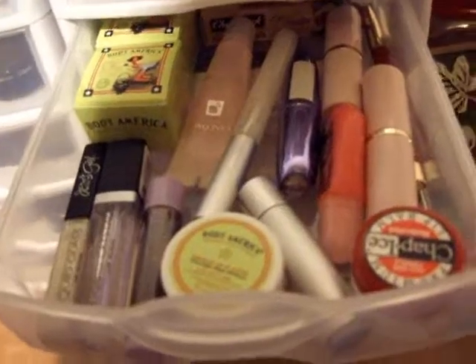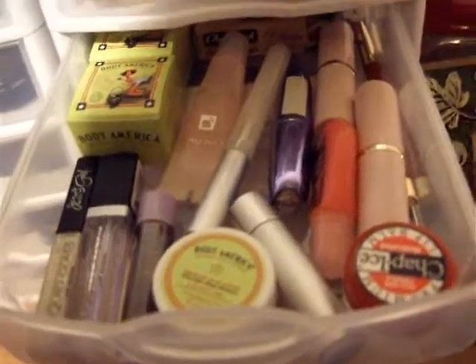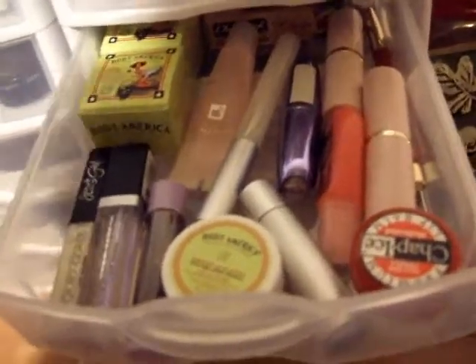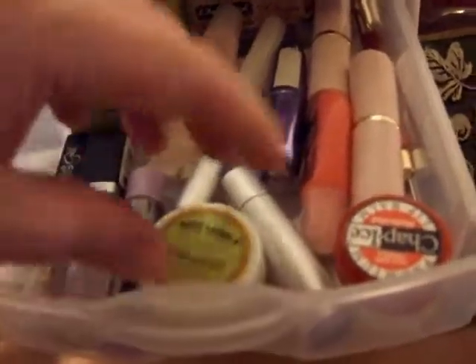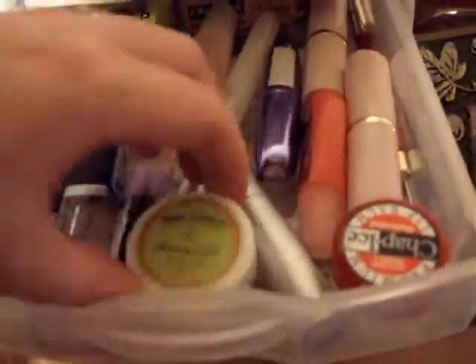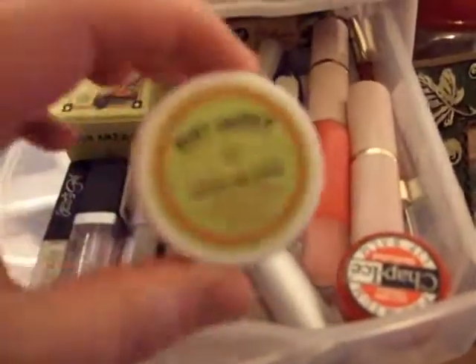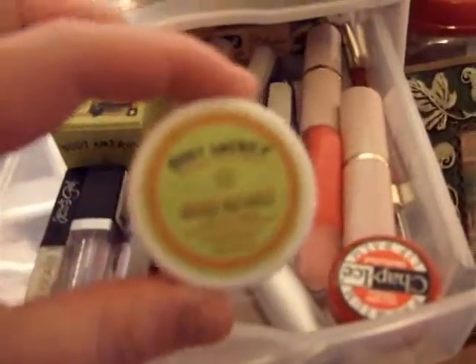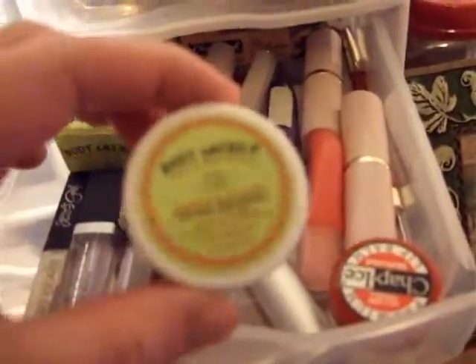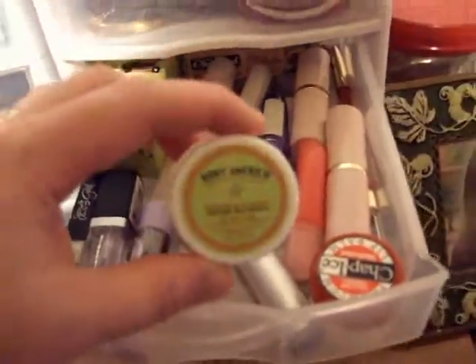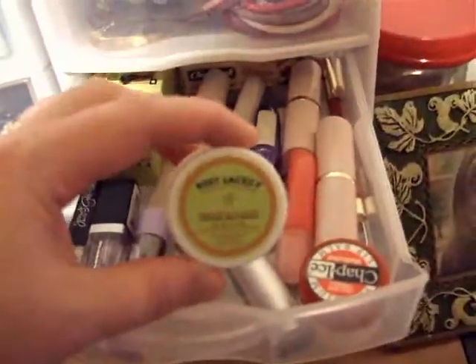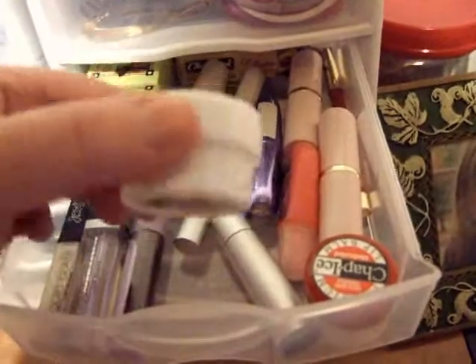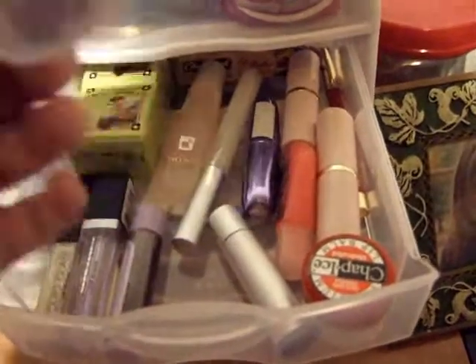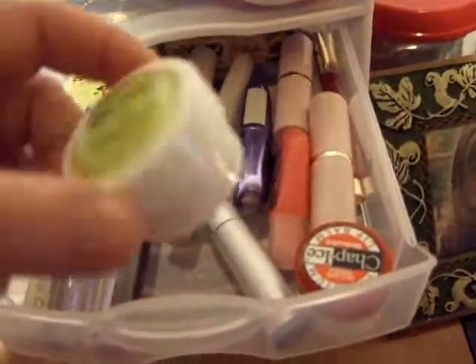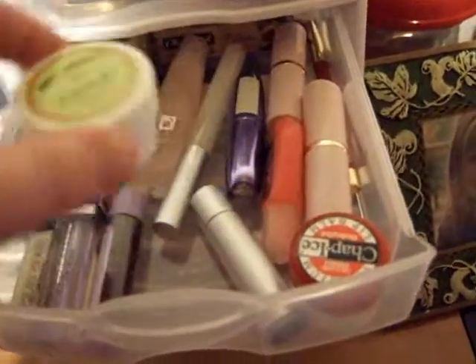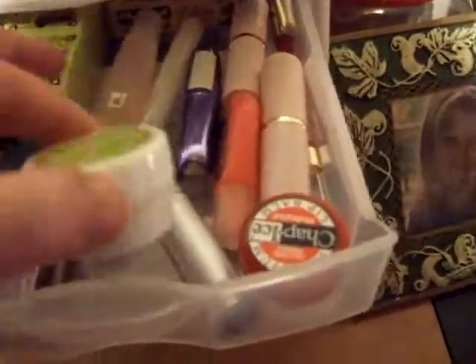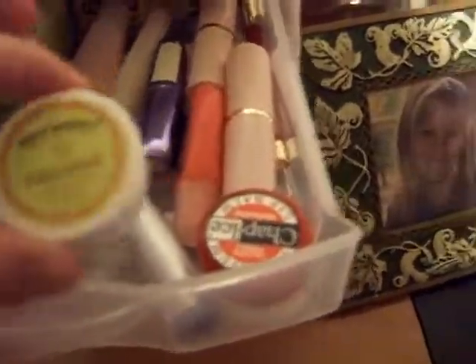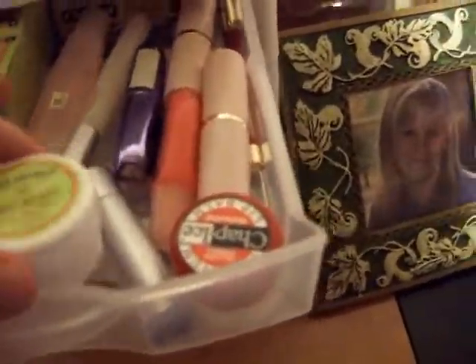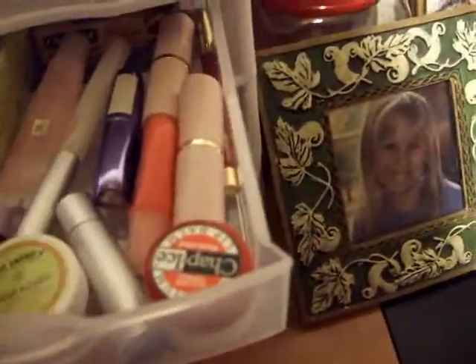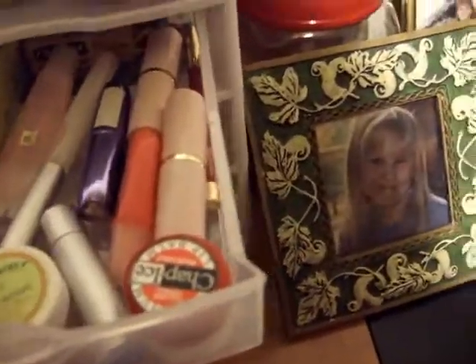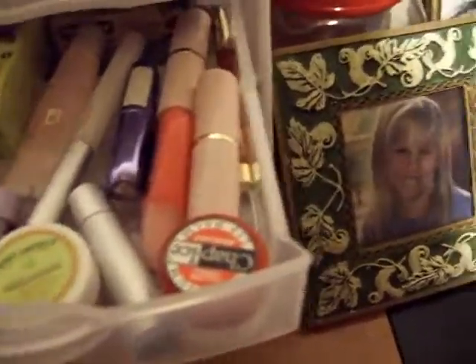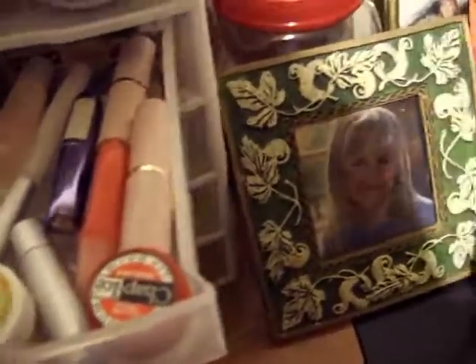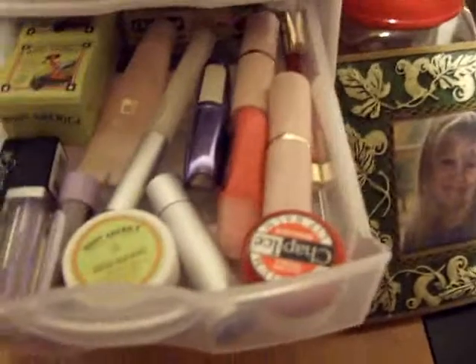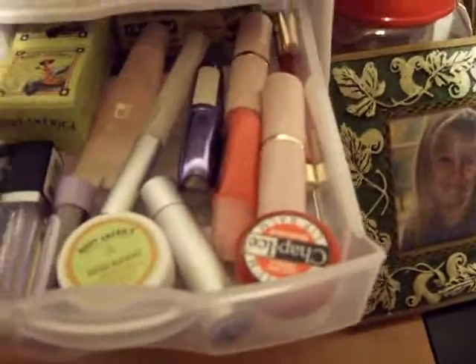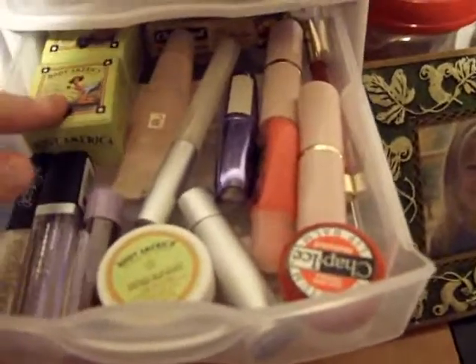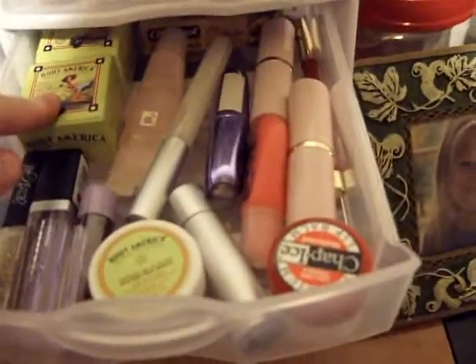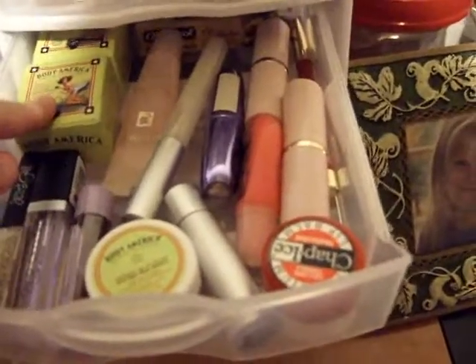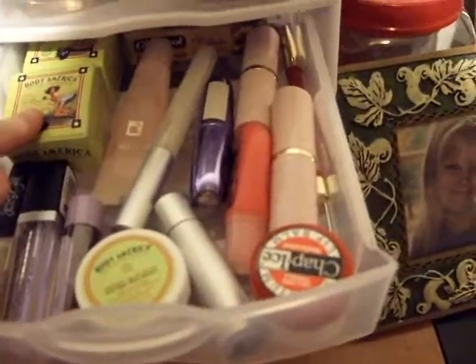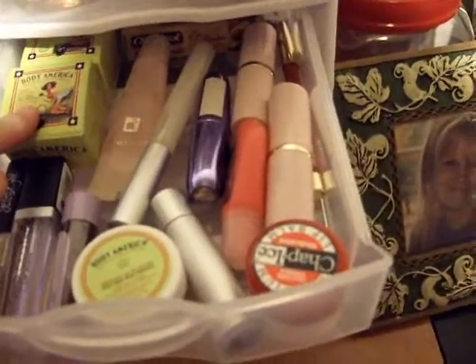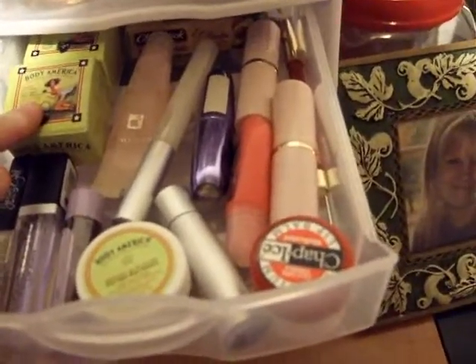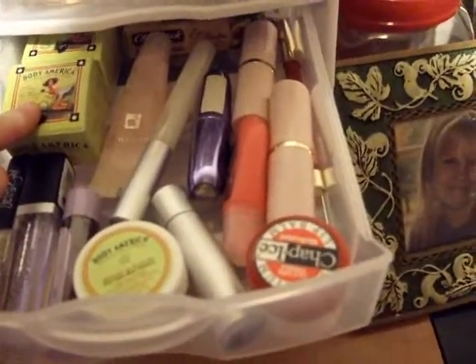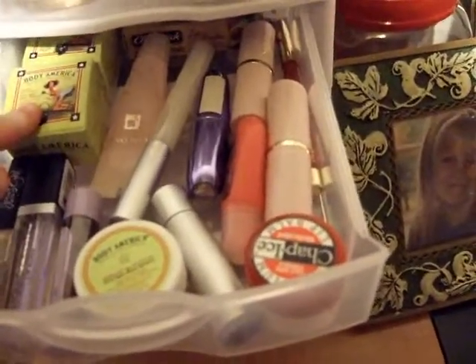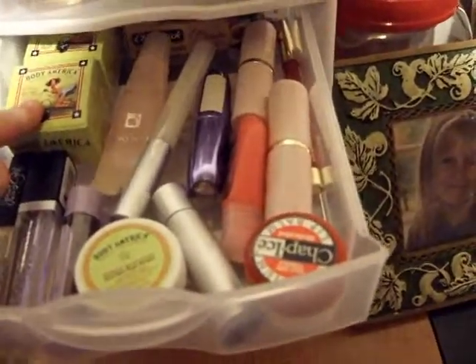She showed this in her video and it comes in a little container like this. It's absolutely delicious — you can practically eat it. But that is it for my lip balms. You can get those, by the way, at Rite Aid for about $3.